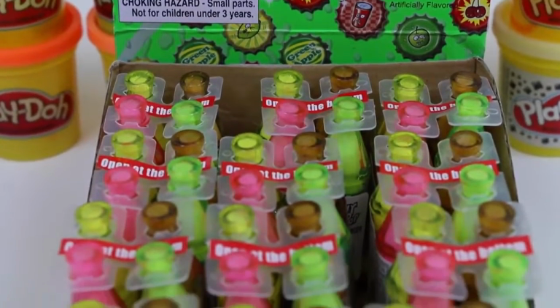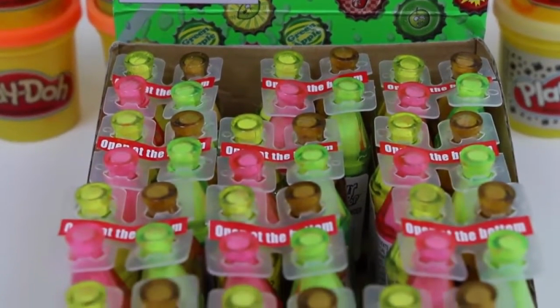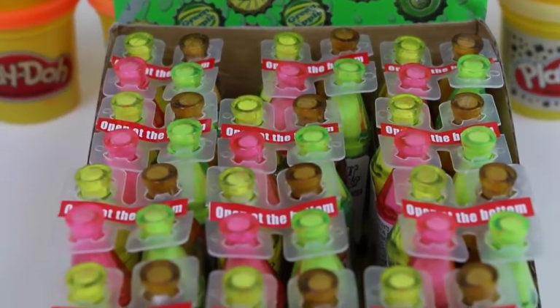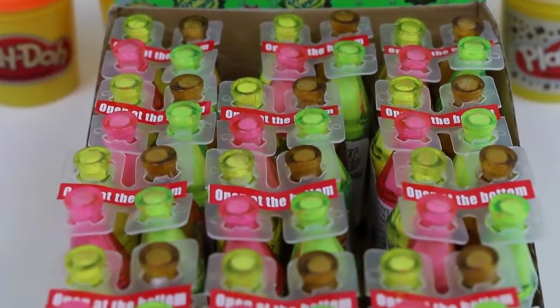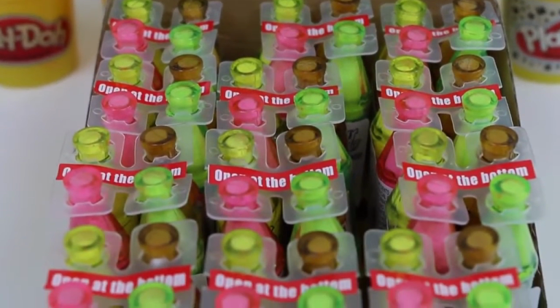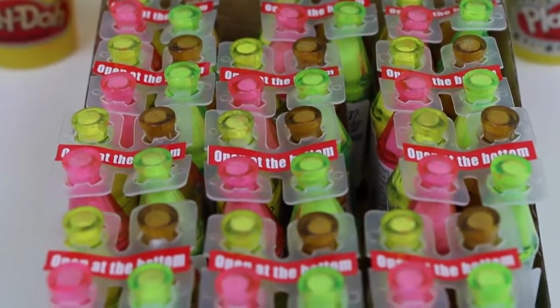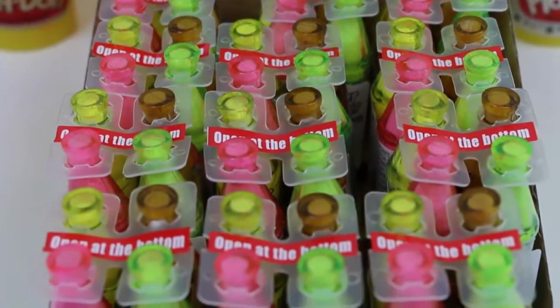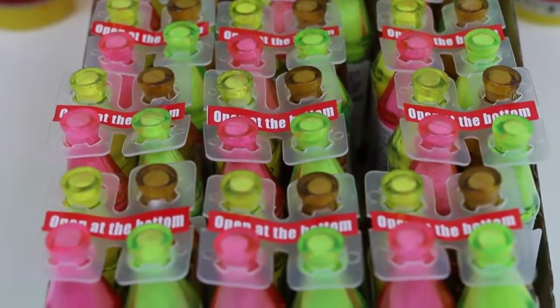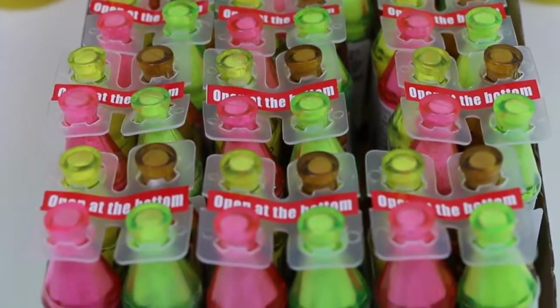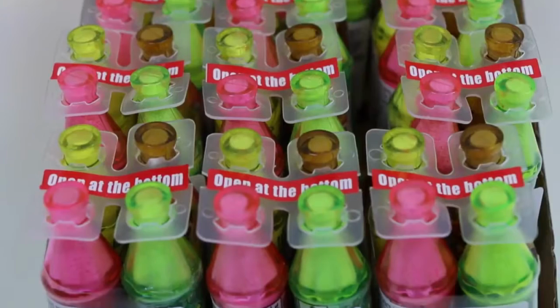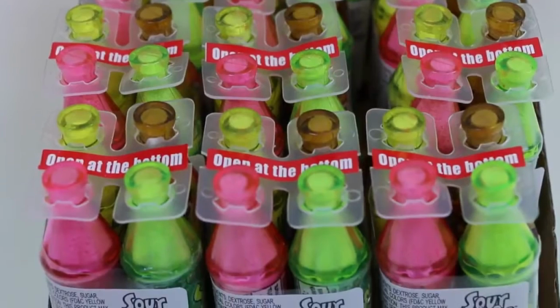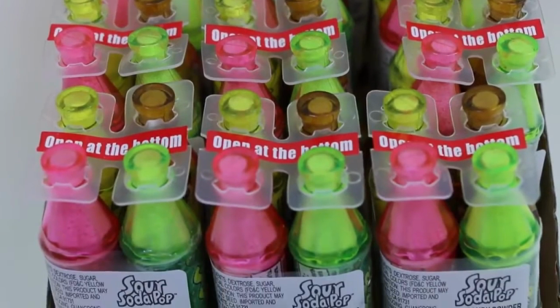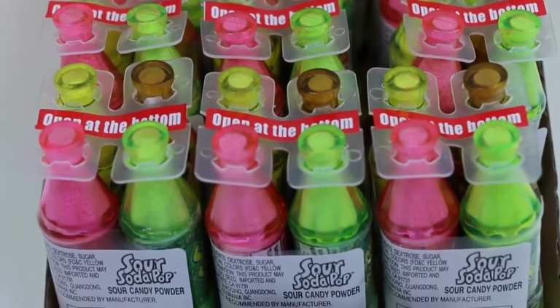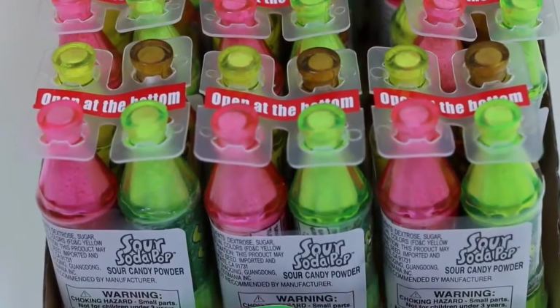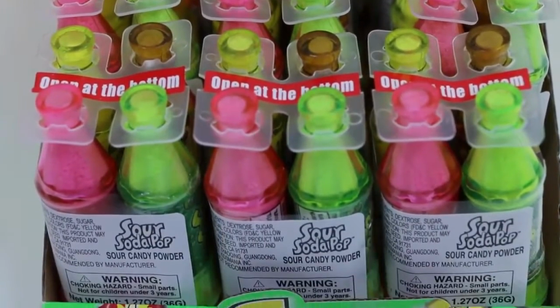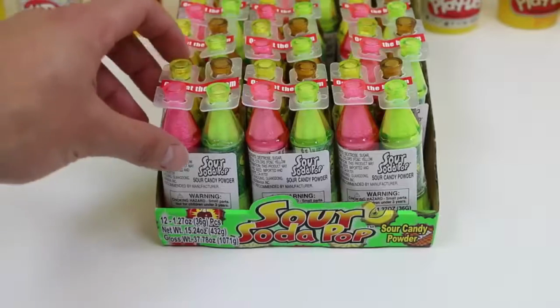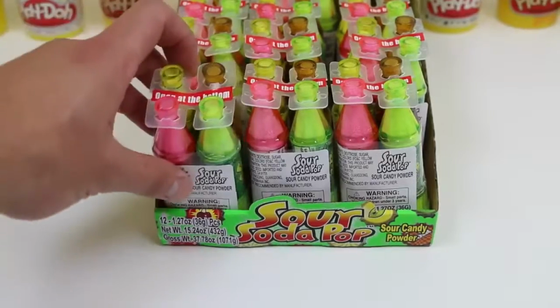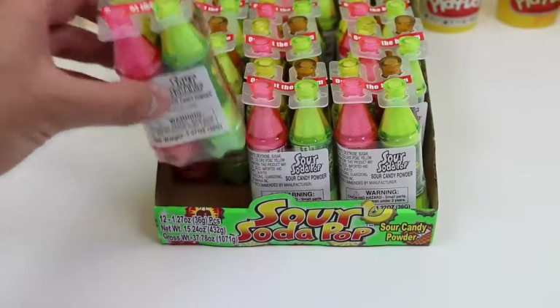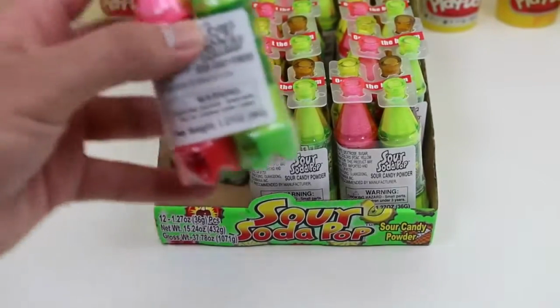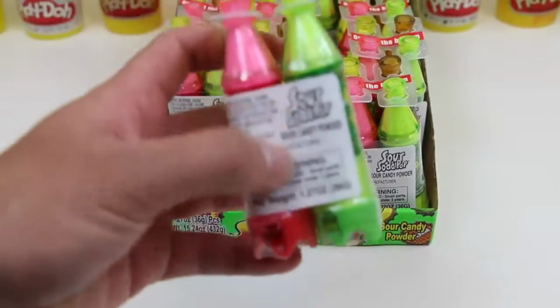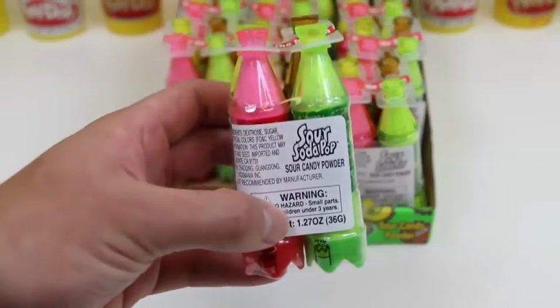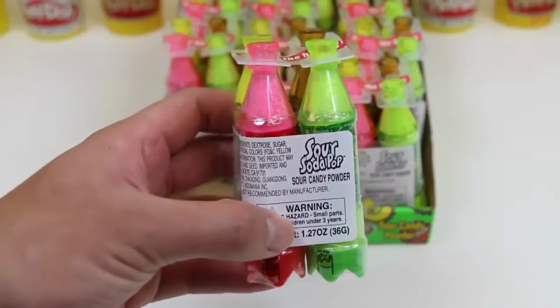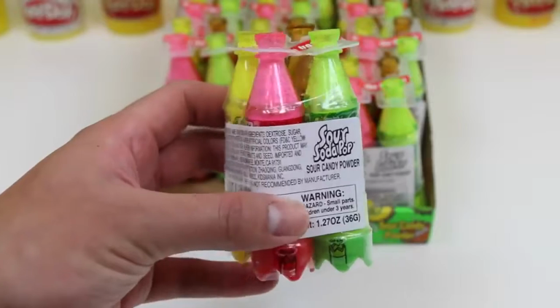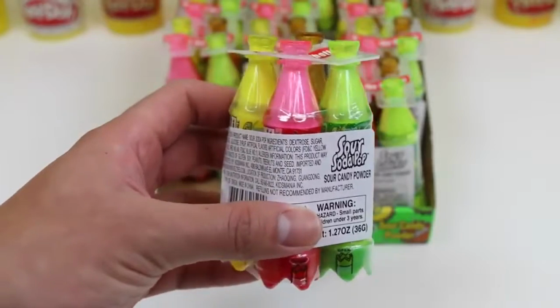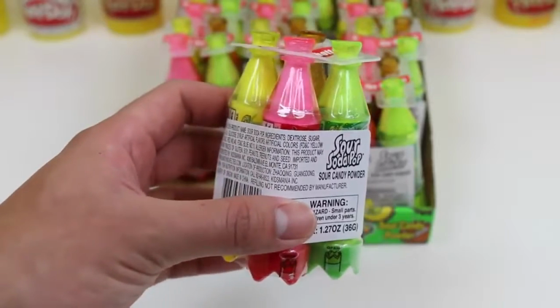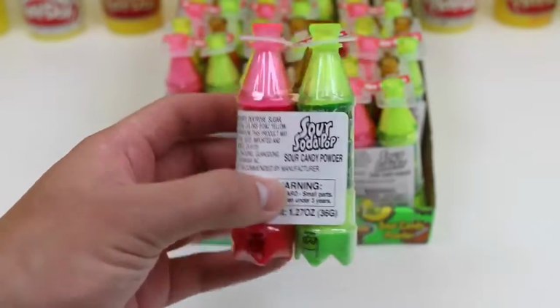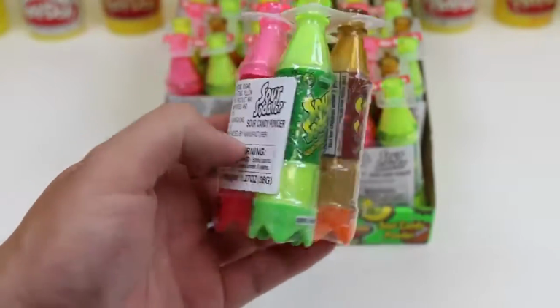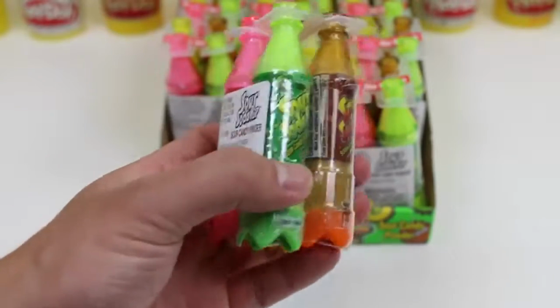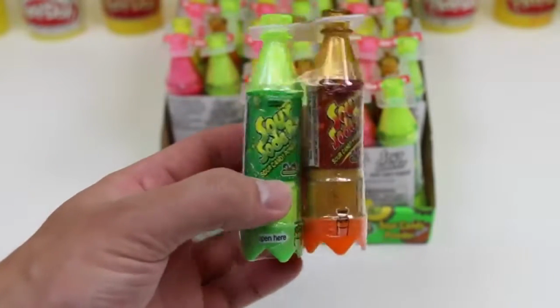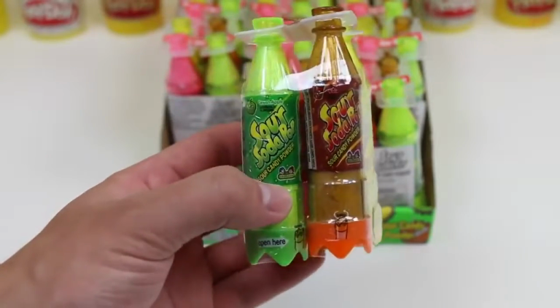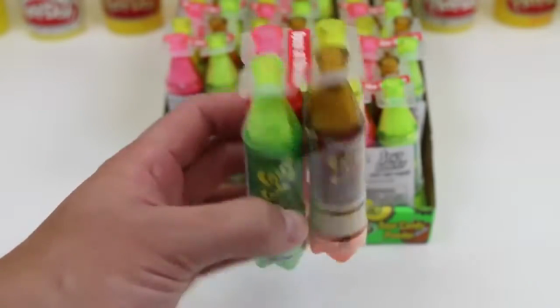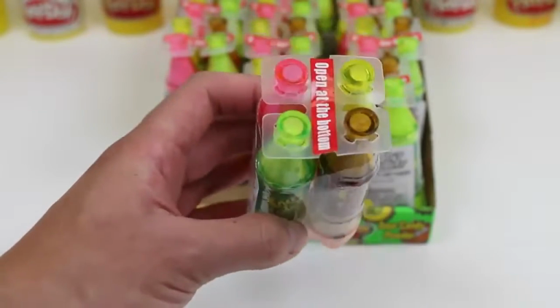Doesn't this remind you of that carnival game where you throw rings at the soda bottles? Or am I the only one thinking that? Okay, let me grab one of these and let's take a closer look. Cool! We get four different bottles in each pack.